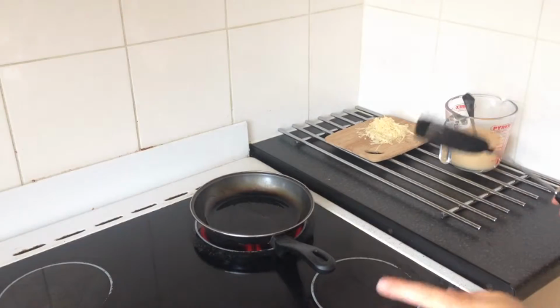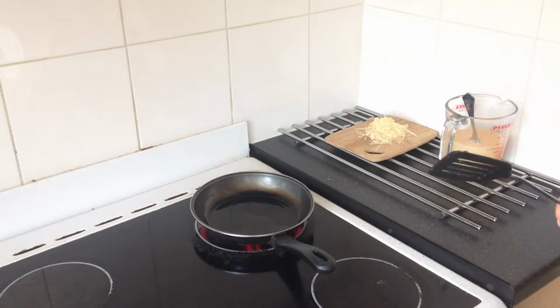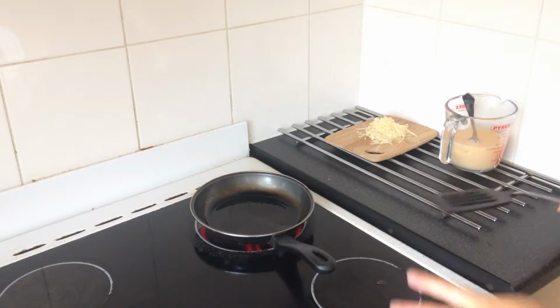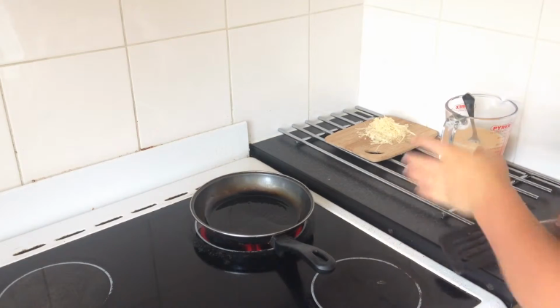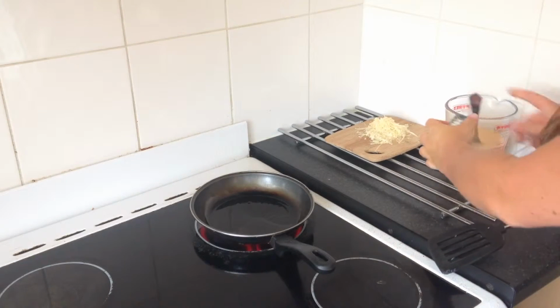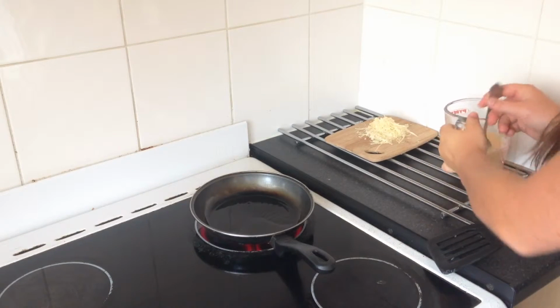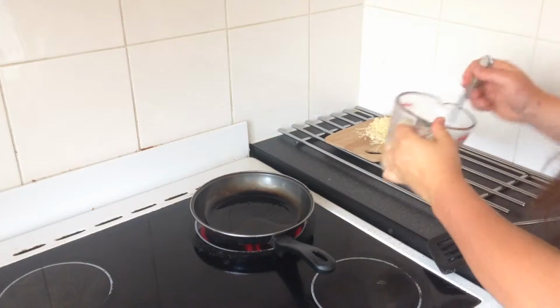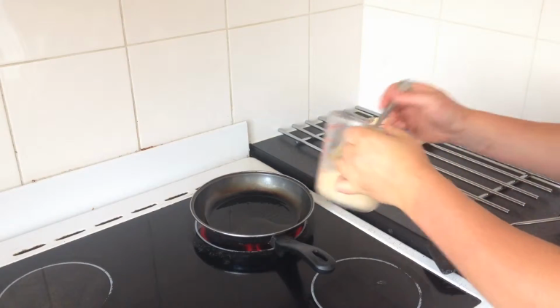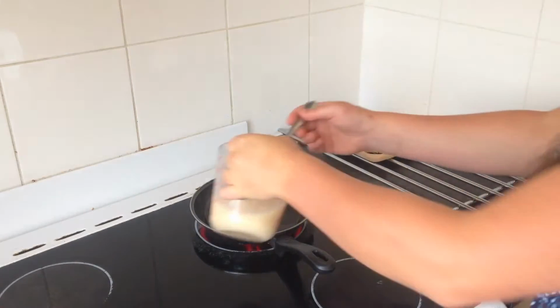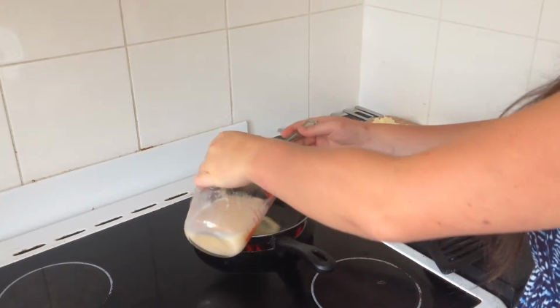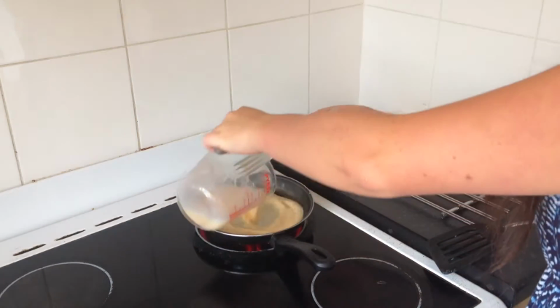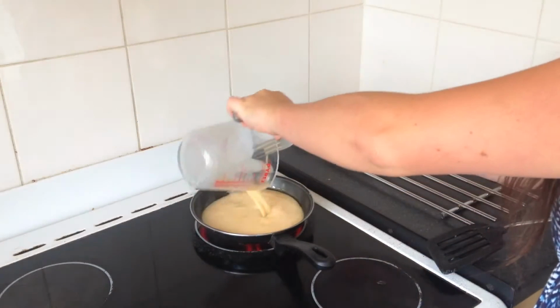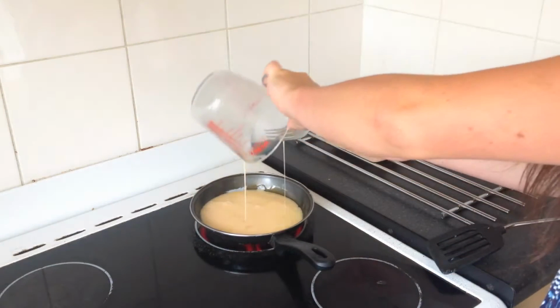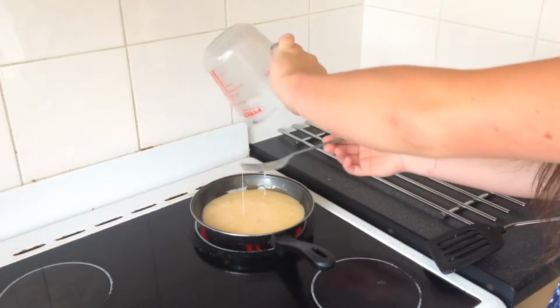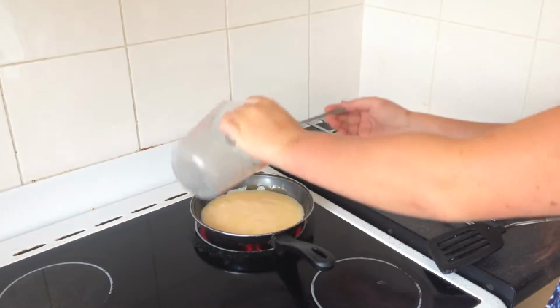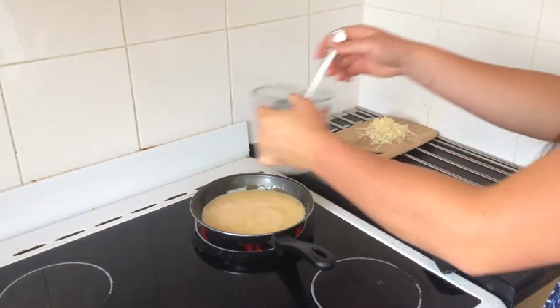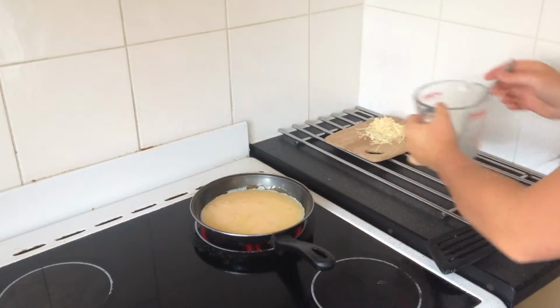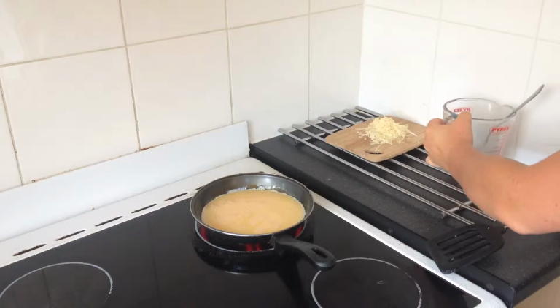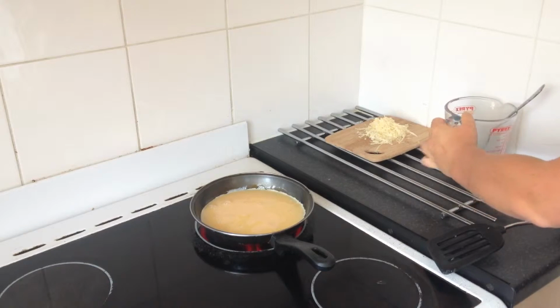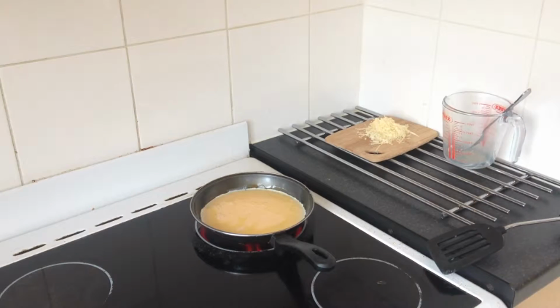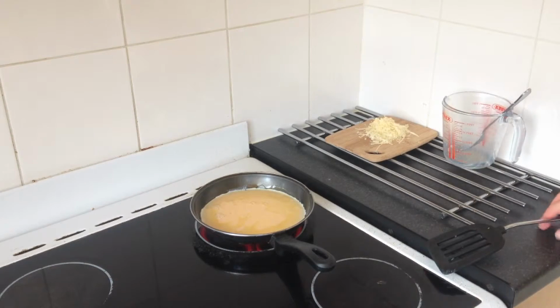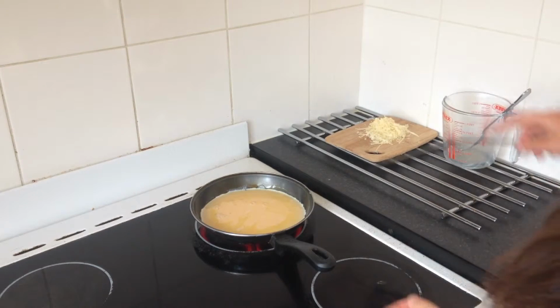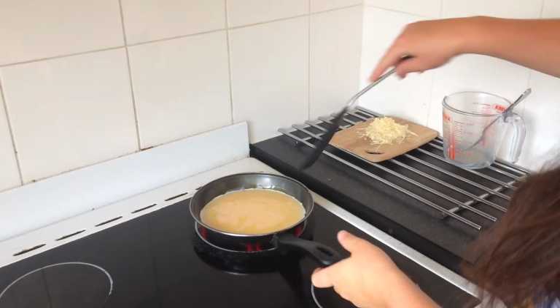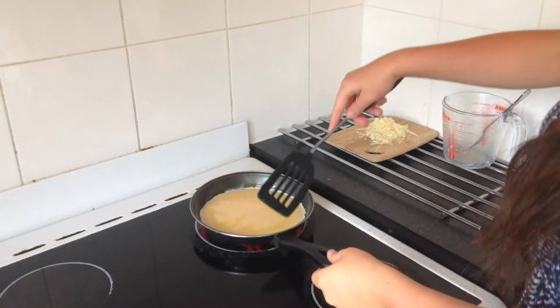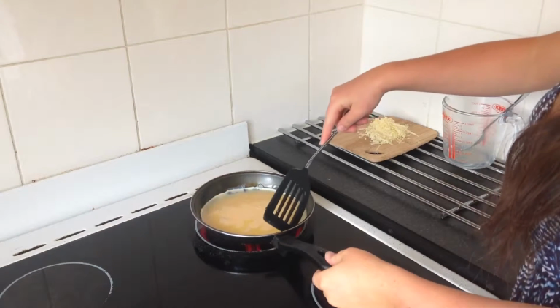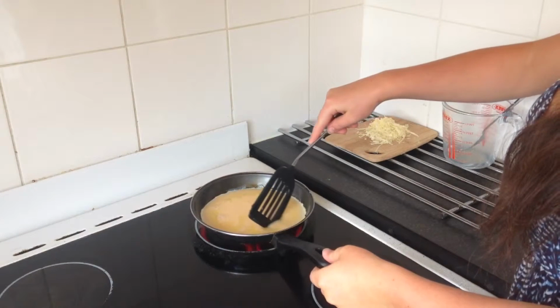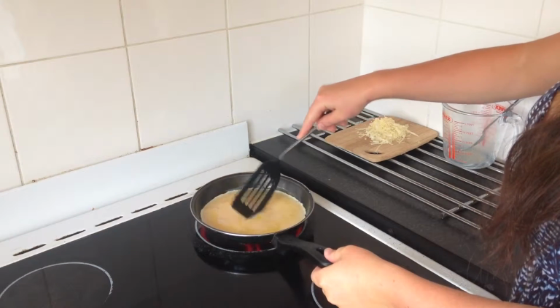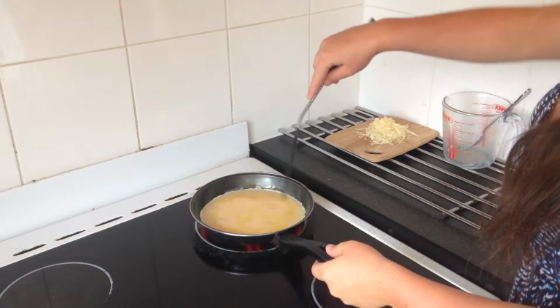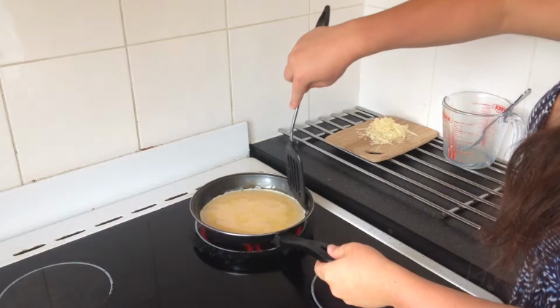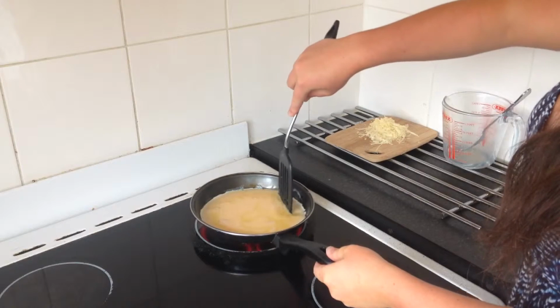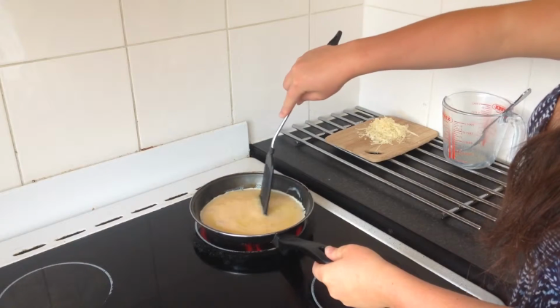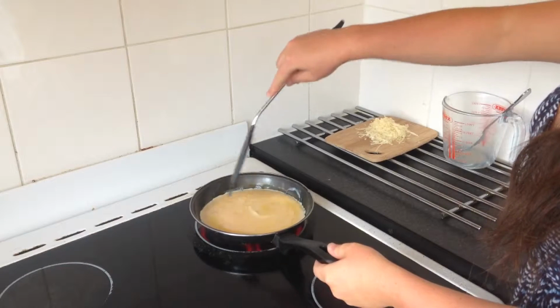My frying pan is over a medium to medium-high heat. All I'm going to do is plonk in the eggs like so. As the egg on the outside starts to cook I'm just going to drag it into the middle — it just speeds up the process really.